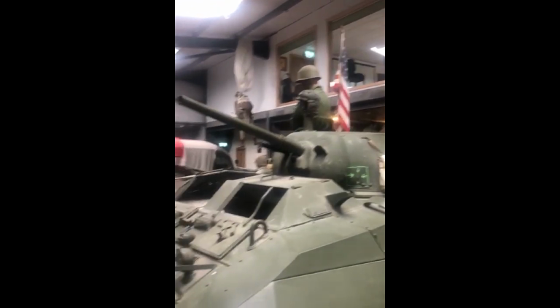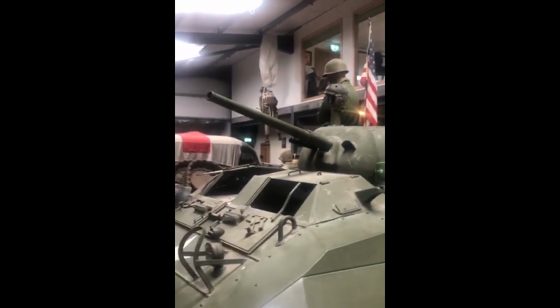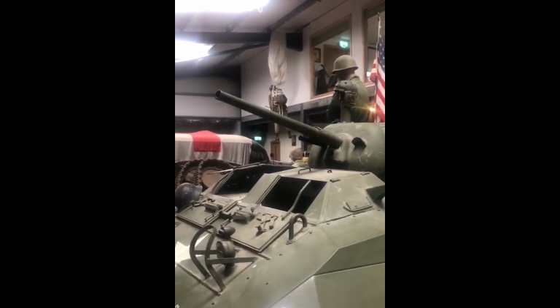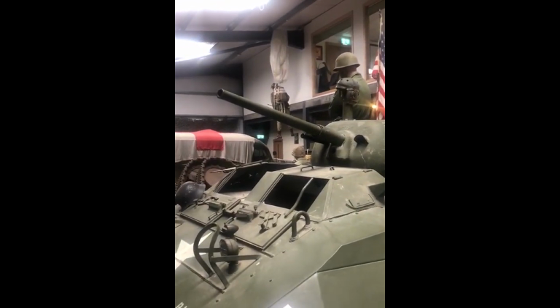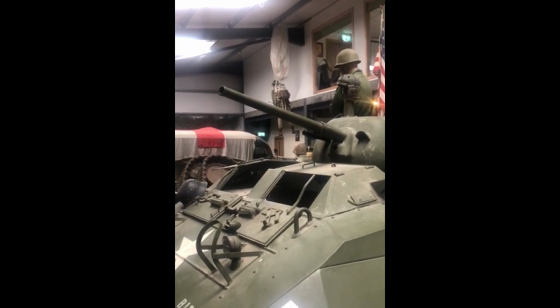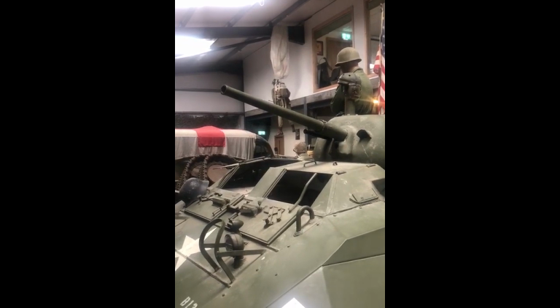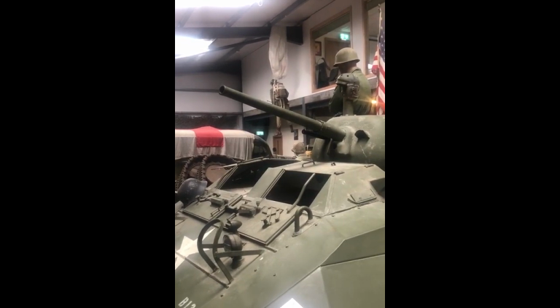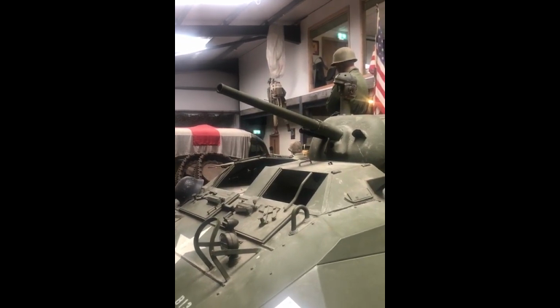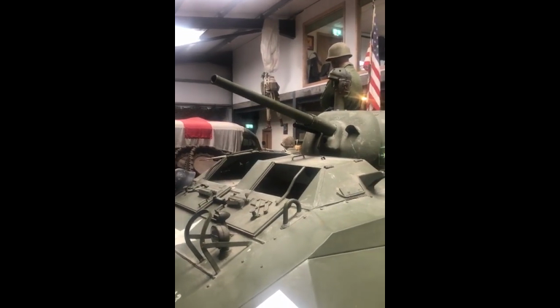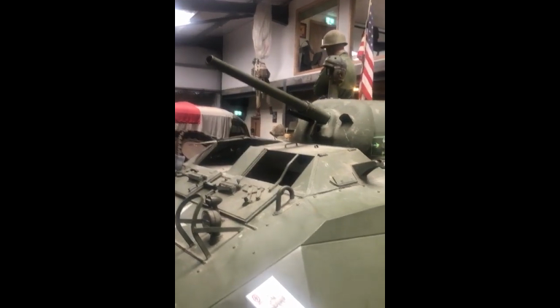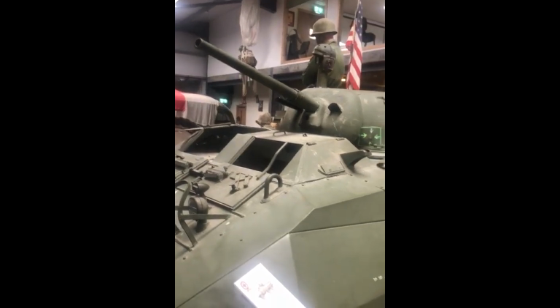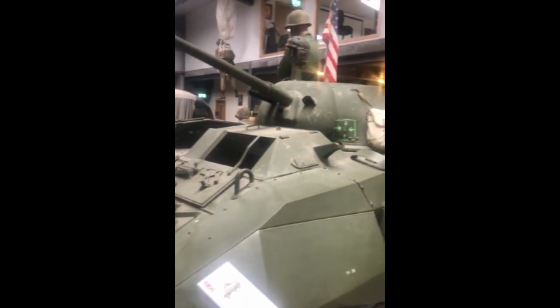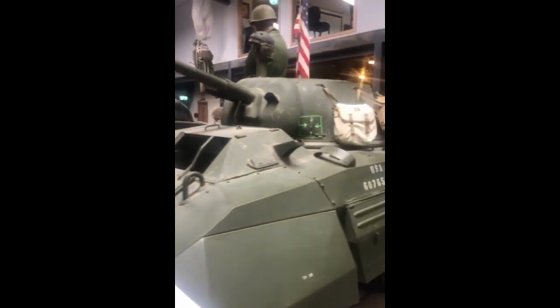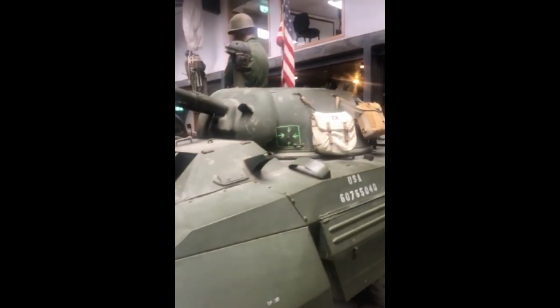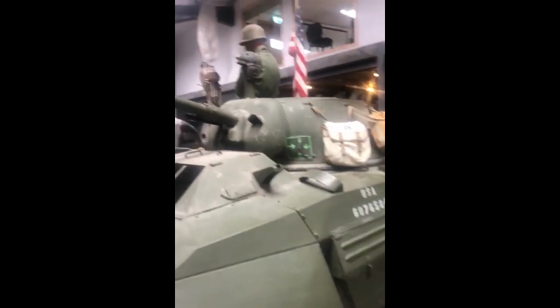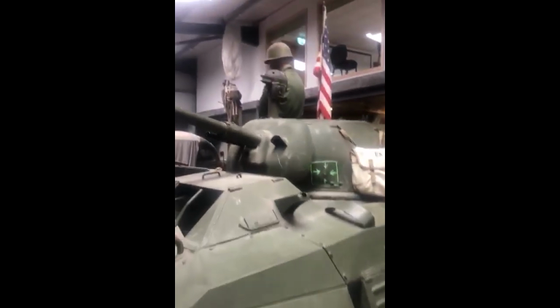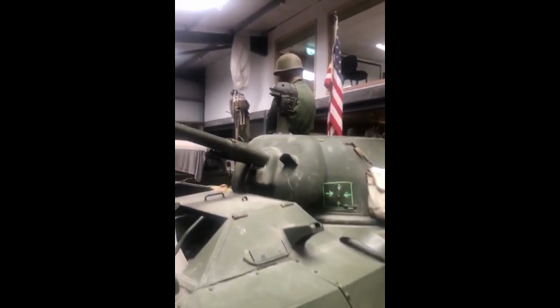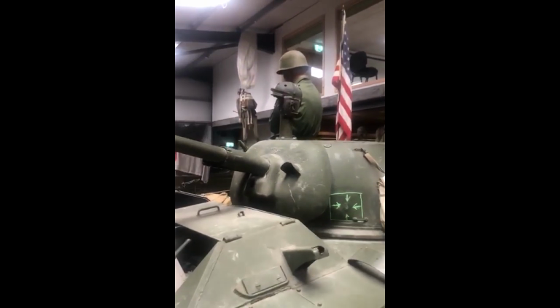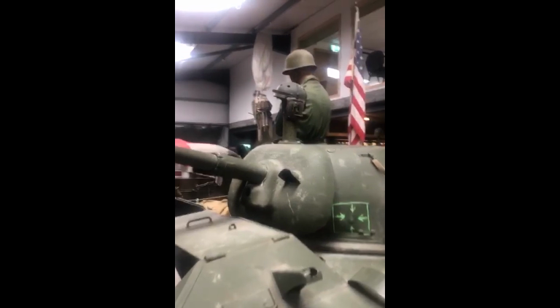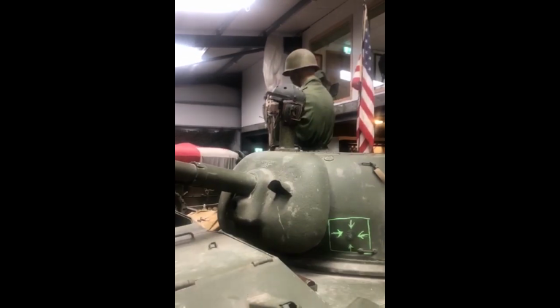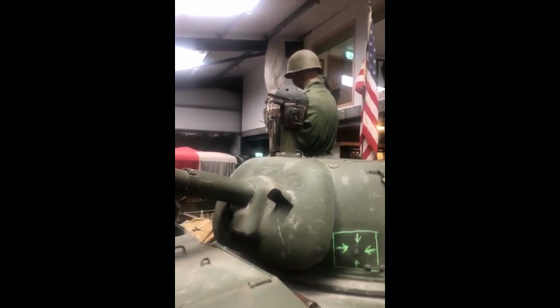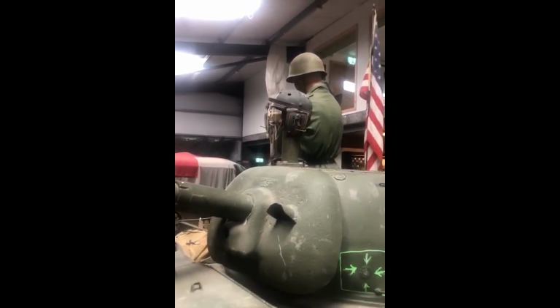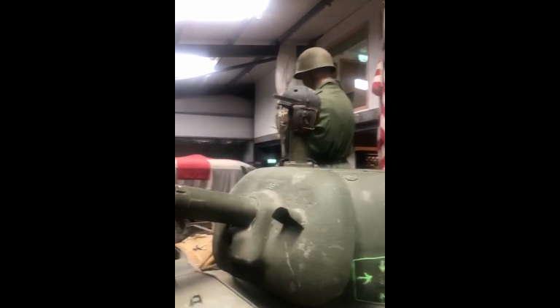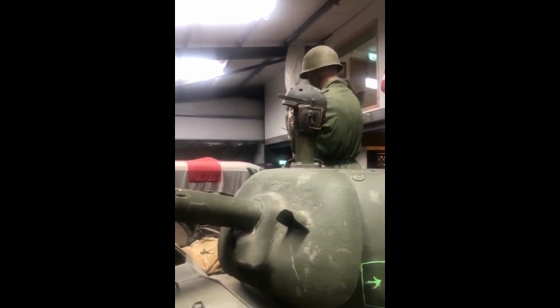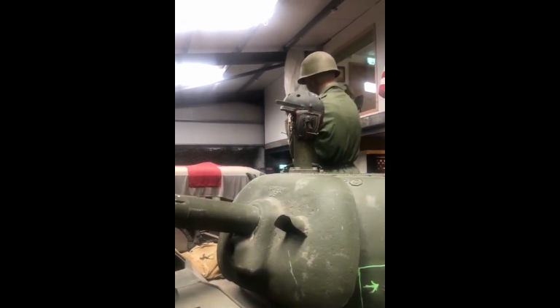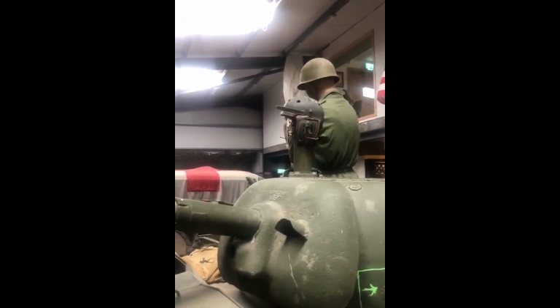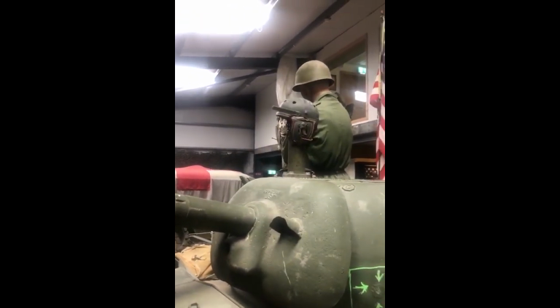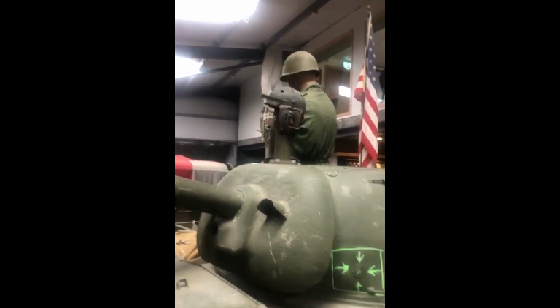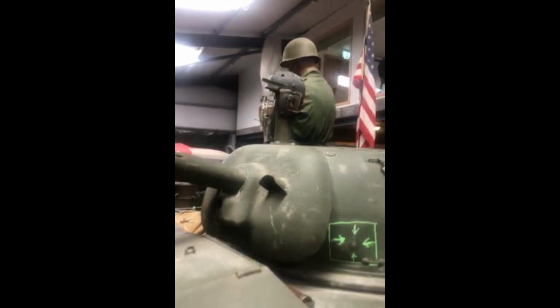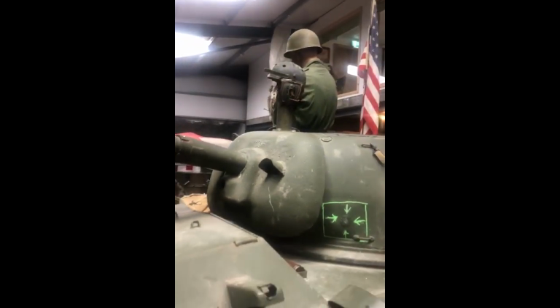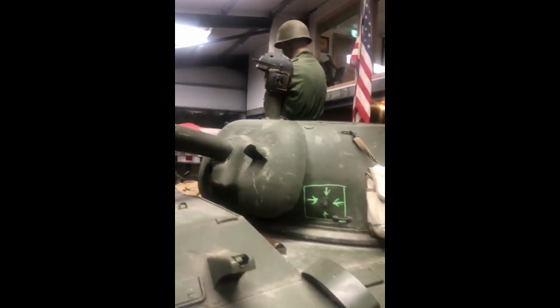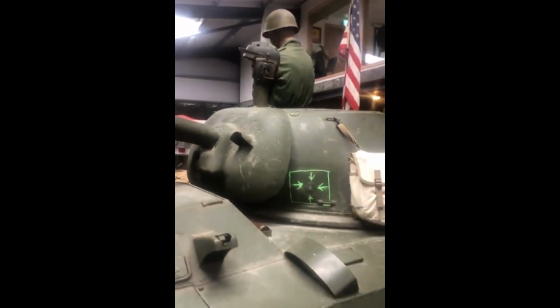You had a 37mm cannon, a .30 calibre machine gun, and where the helmet is resting on top was normally a .50 calibre machine gun. It's a serious piece of kit.